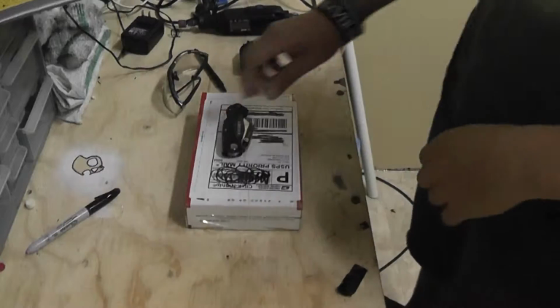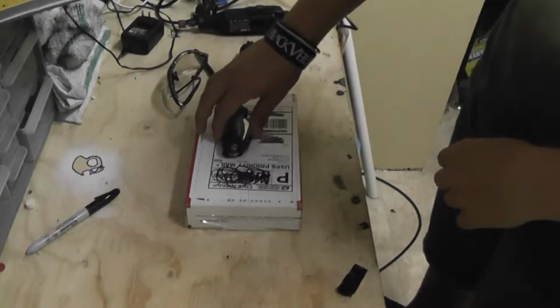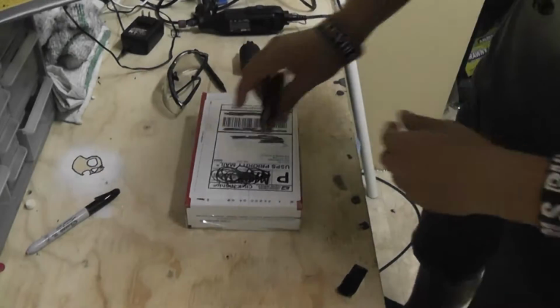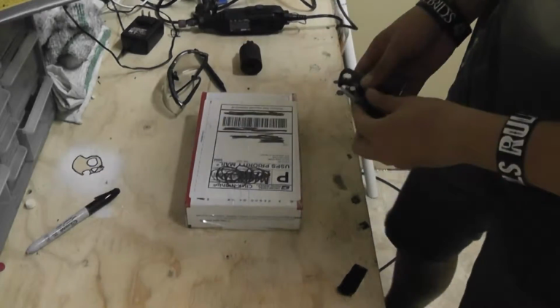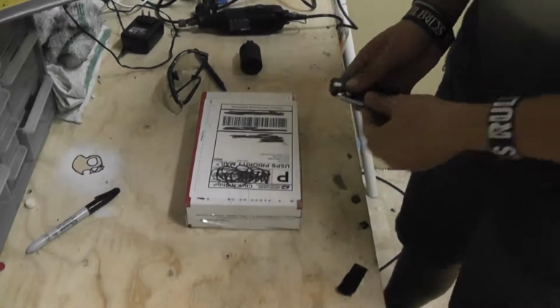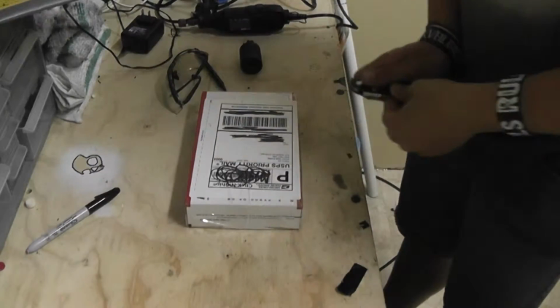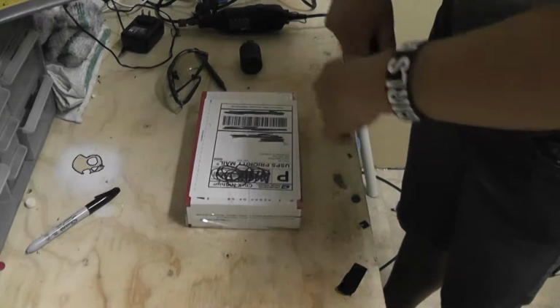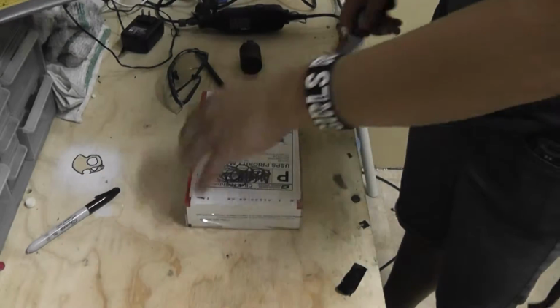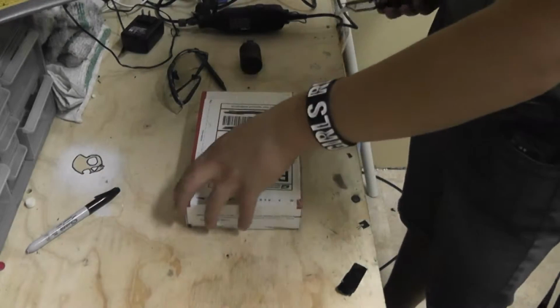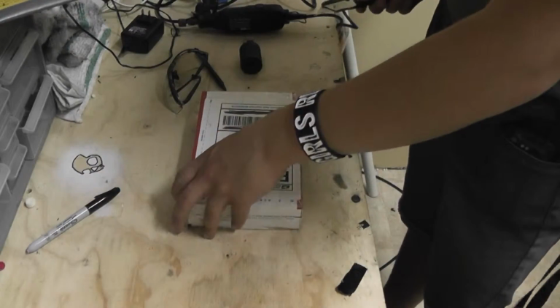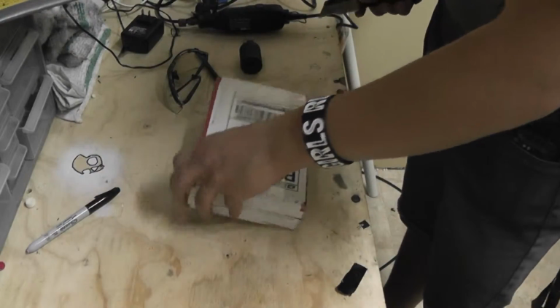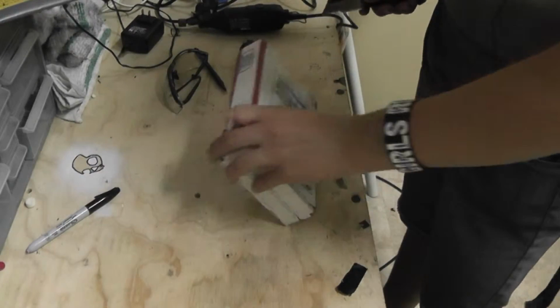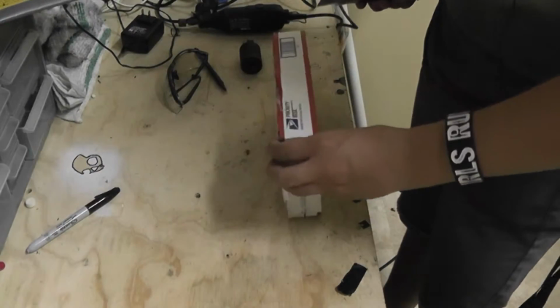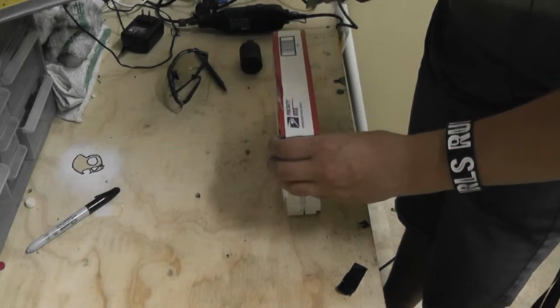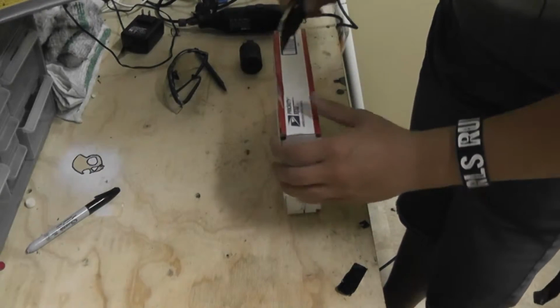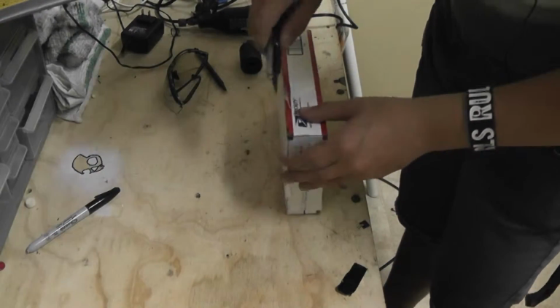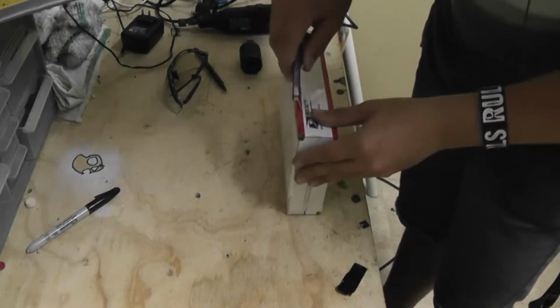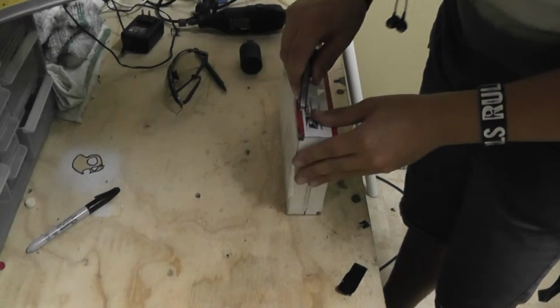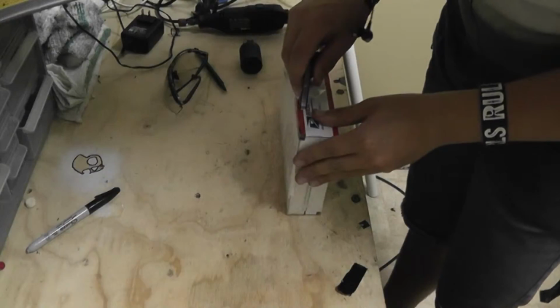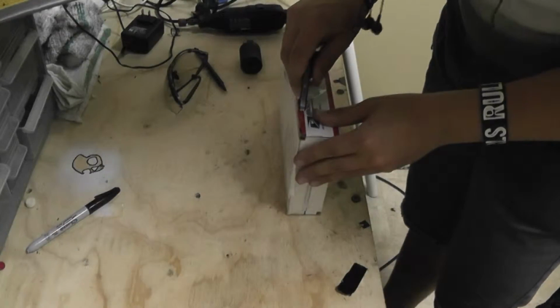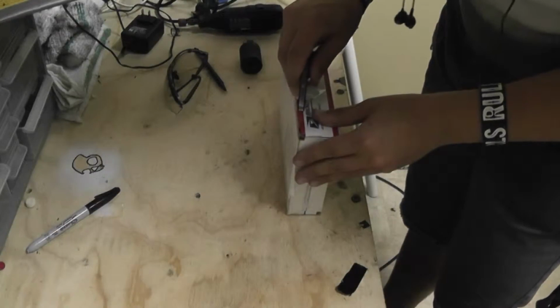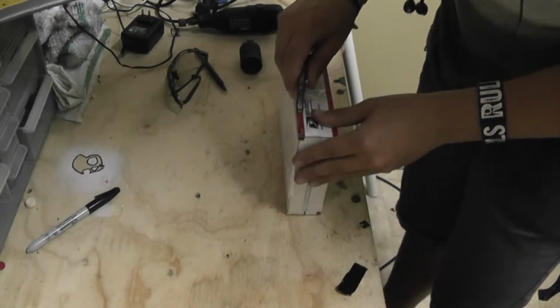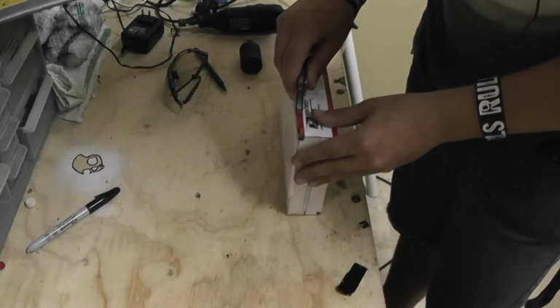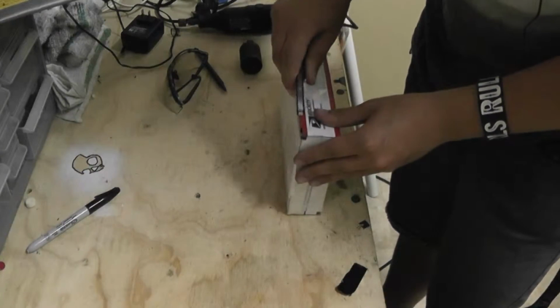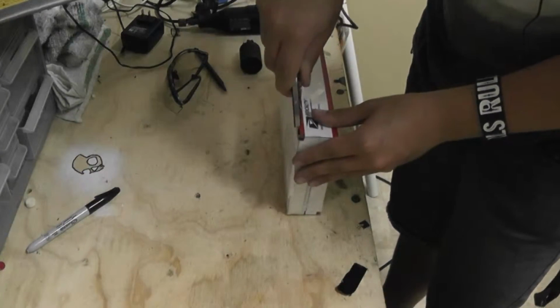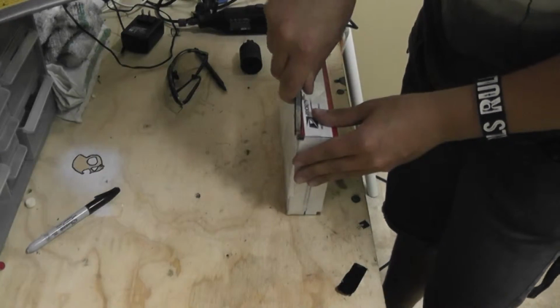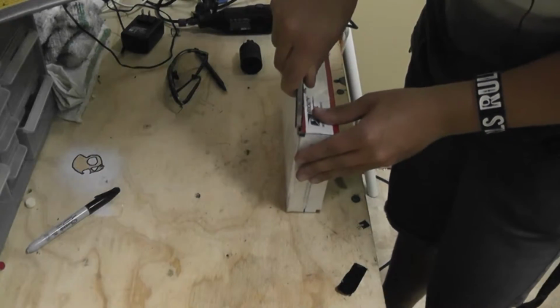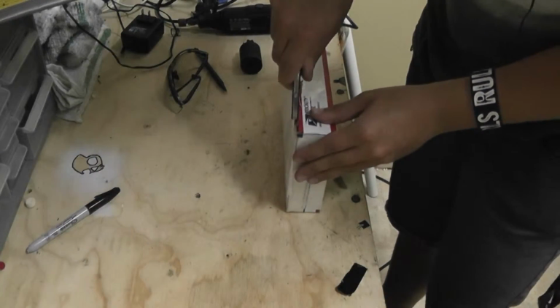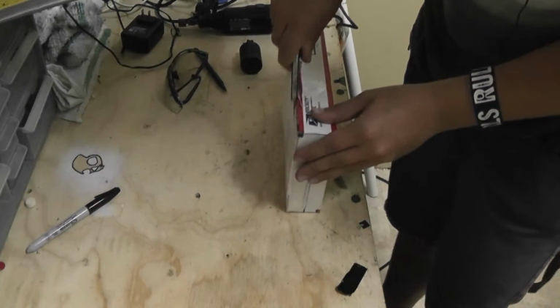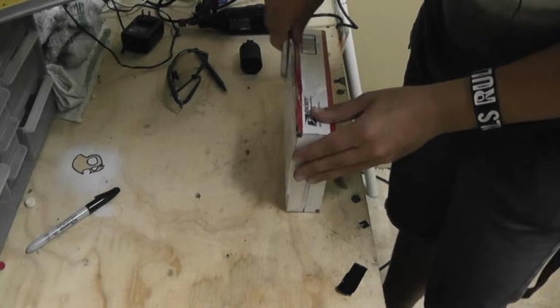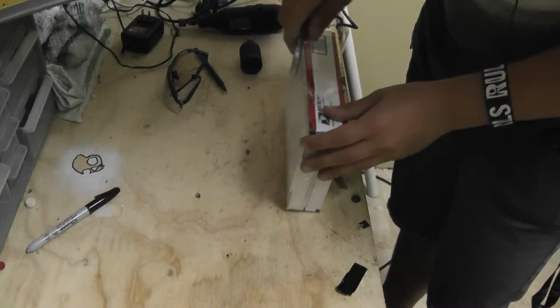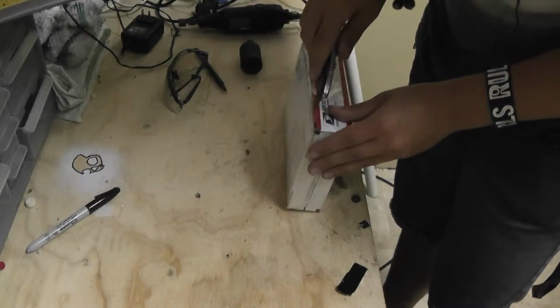All right, let's get this box open. This cost me around $48.